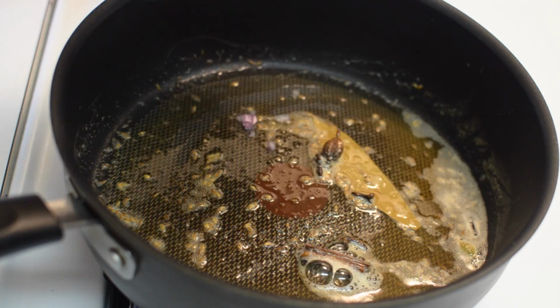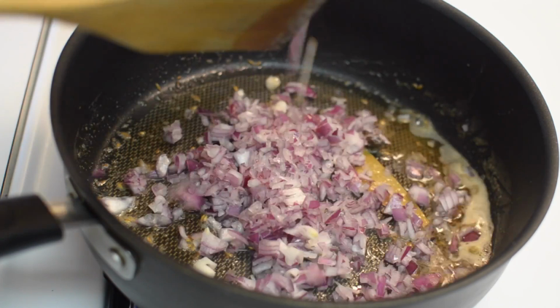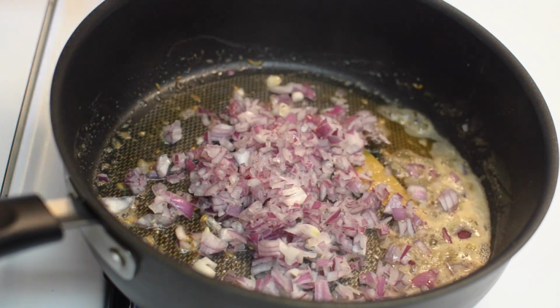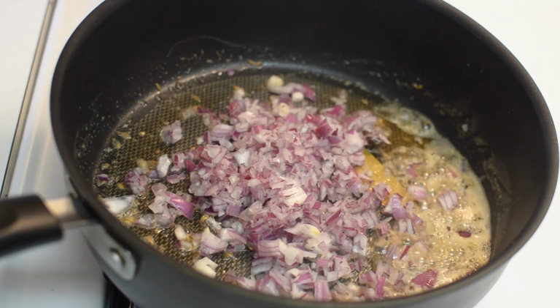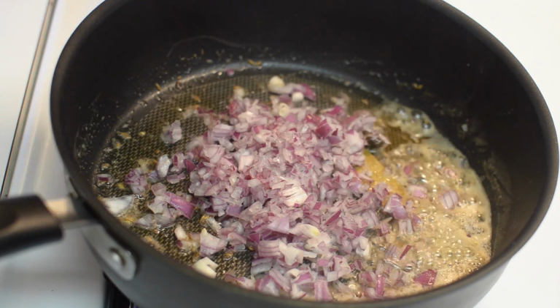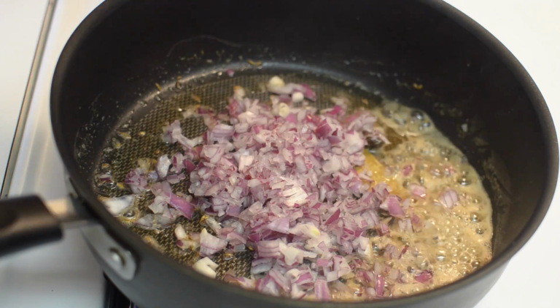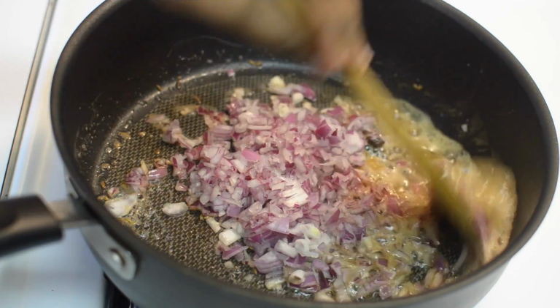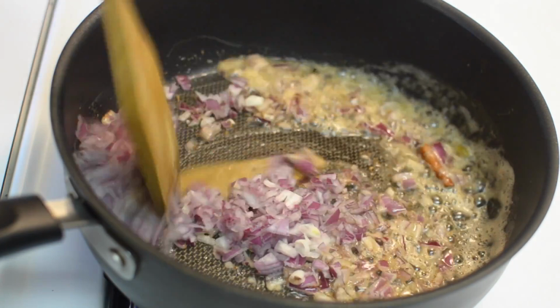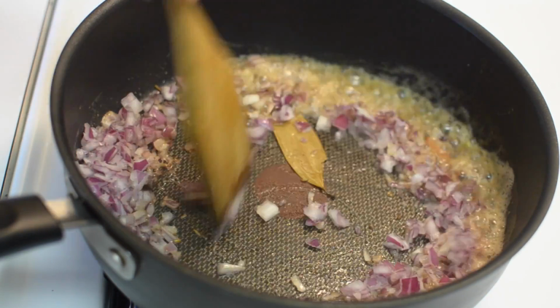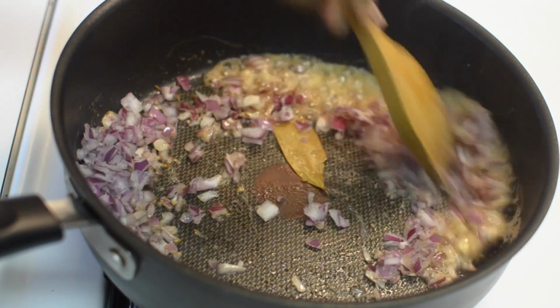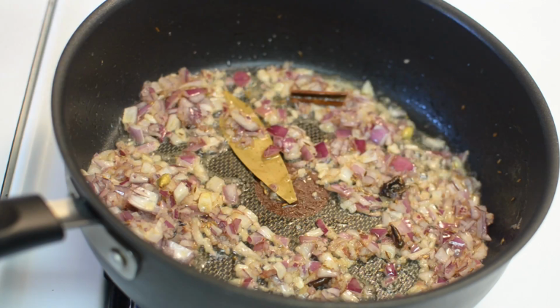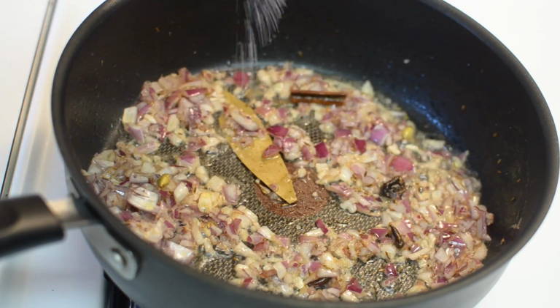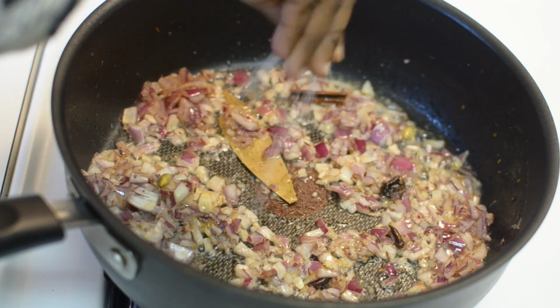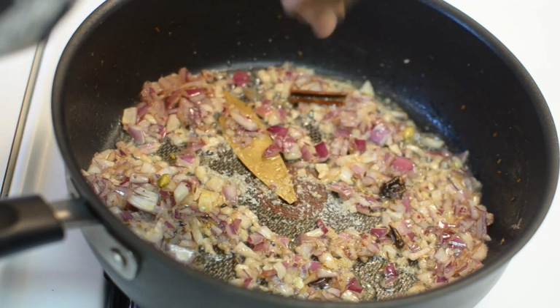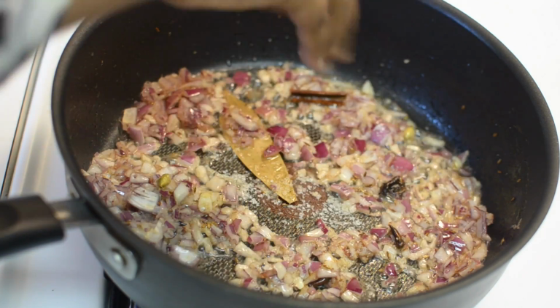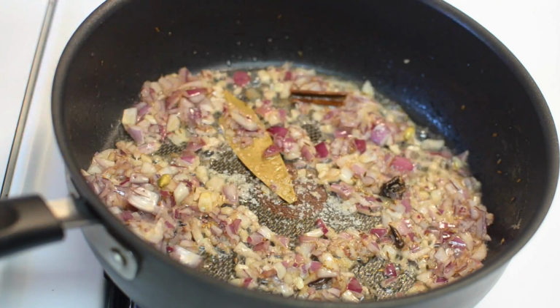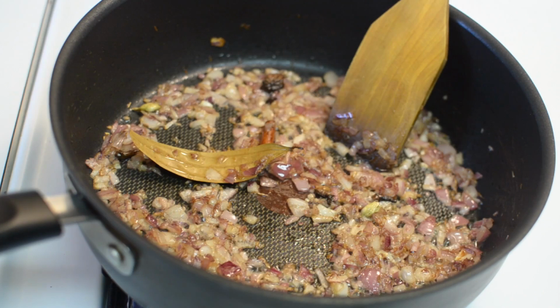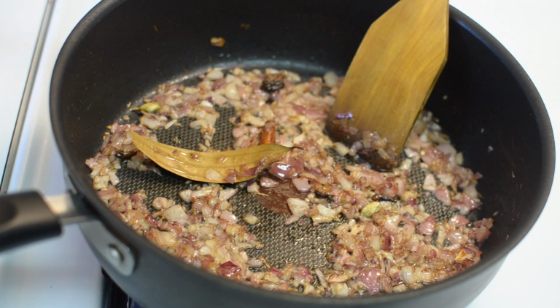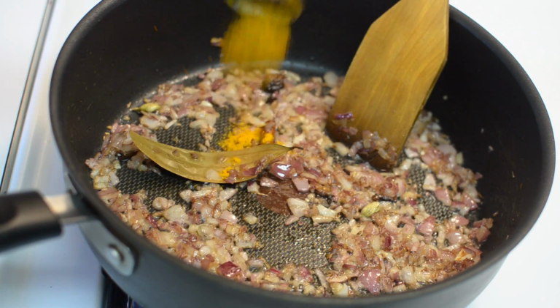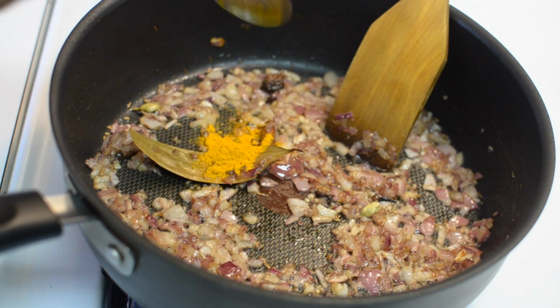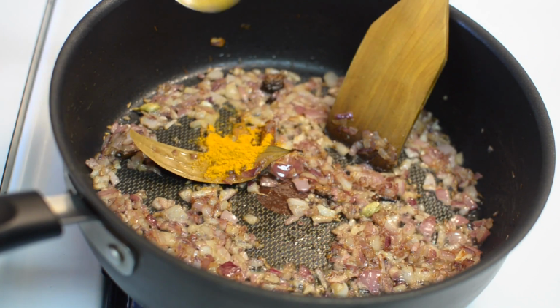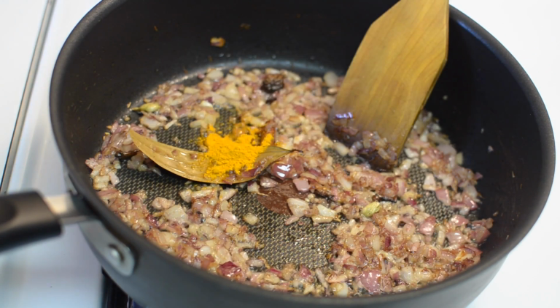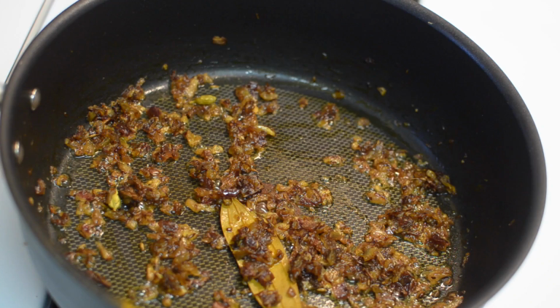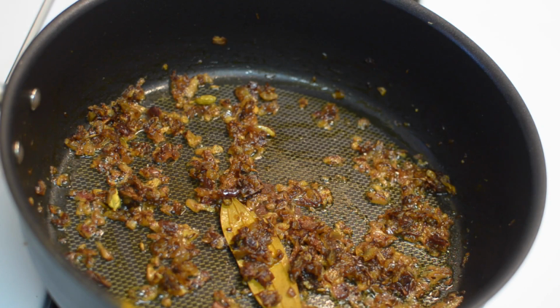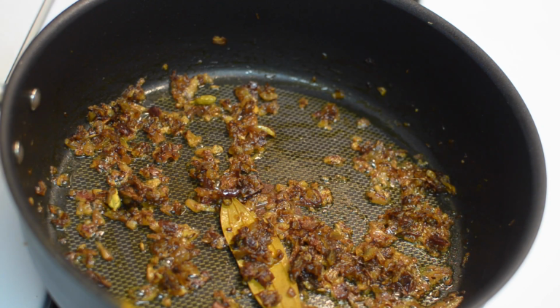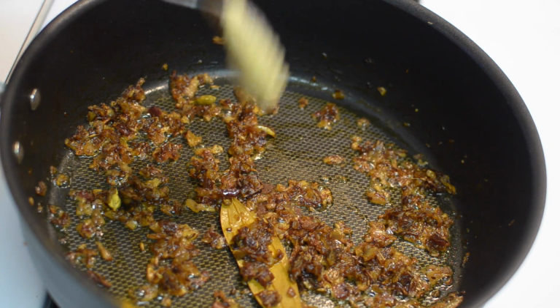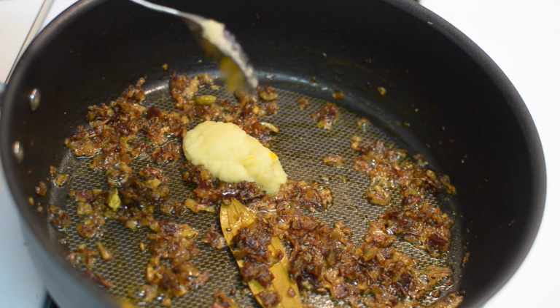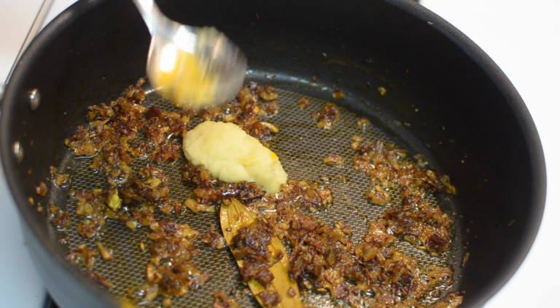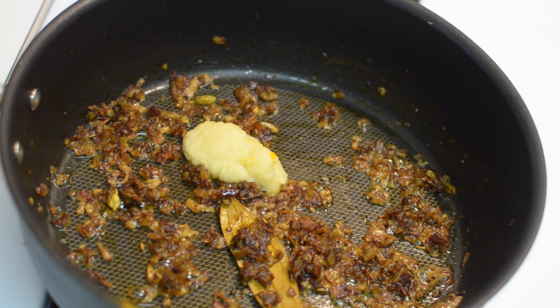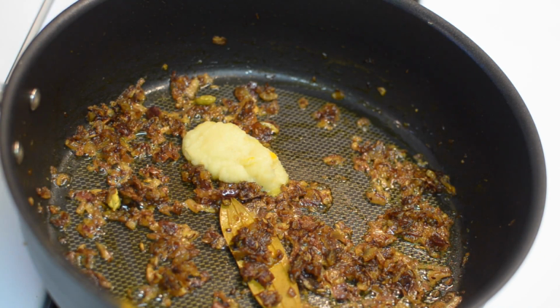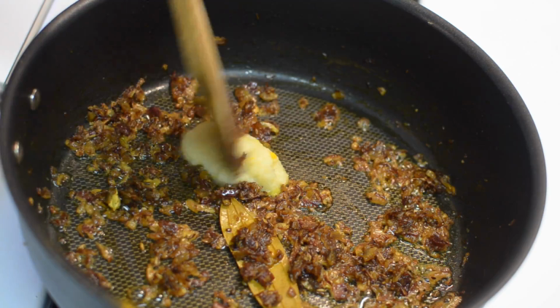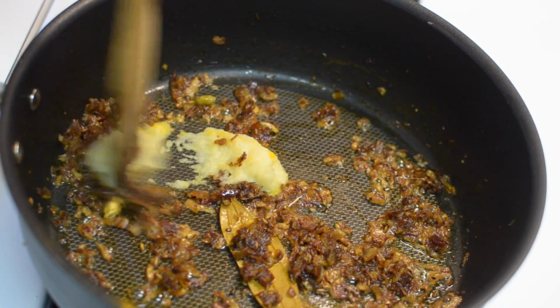Now add chopped onion and salt. Sauté it till the onion is translucent. Once the onion is translucent, add turmeric and ginger garlic paste. Give it a good mix.